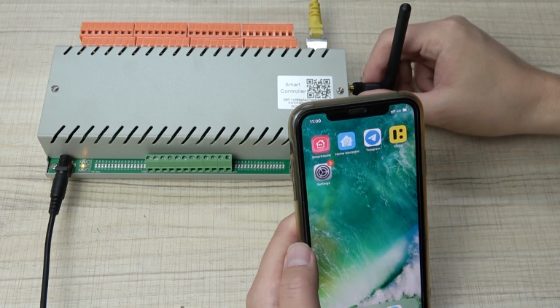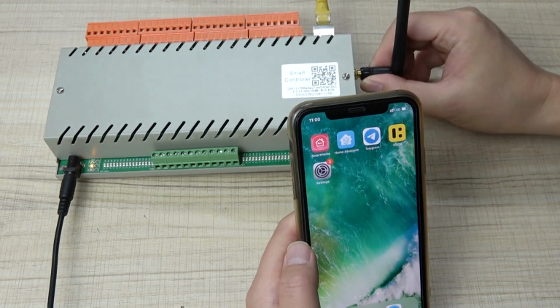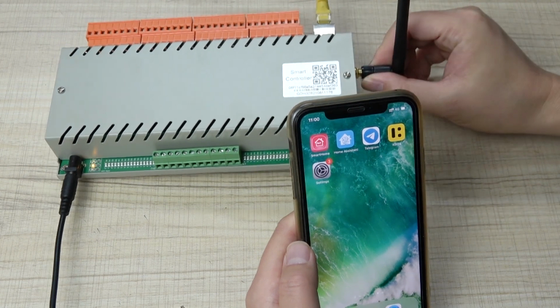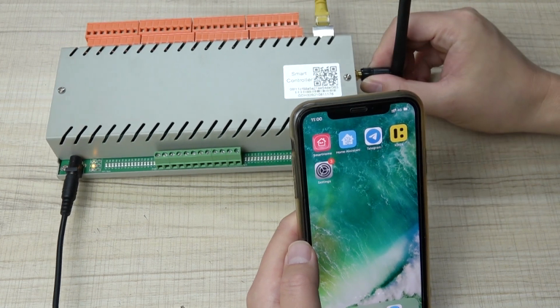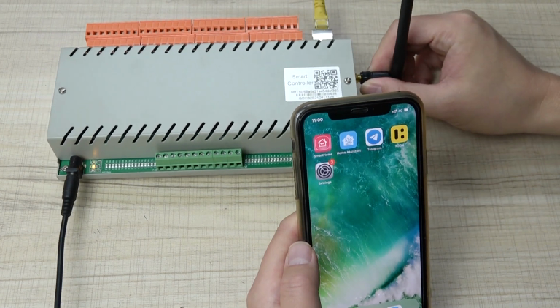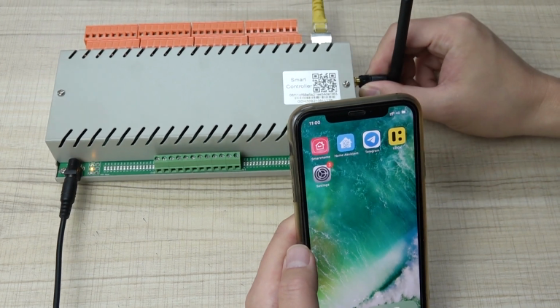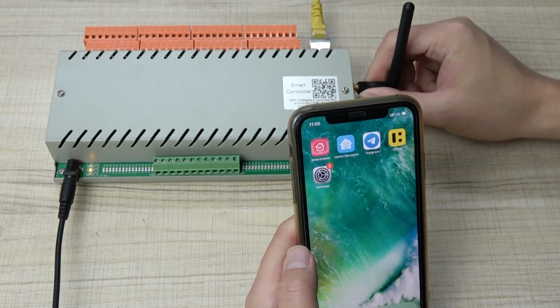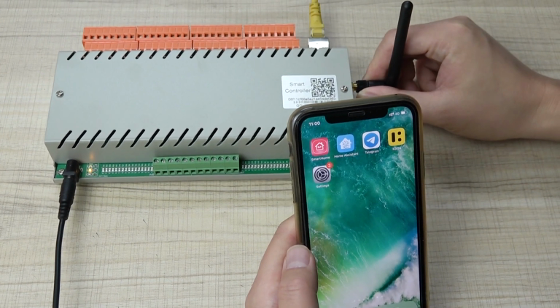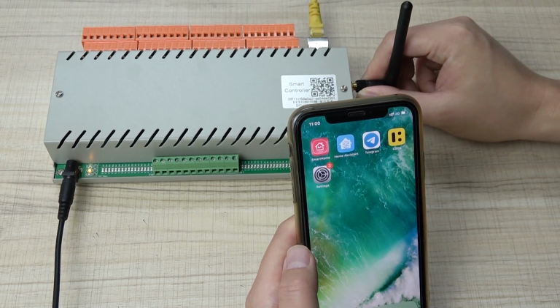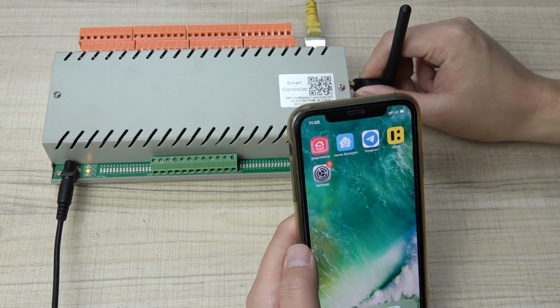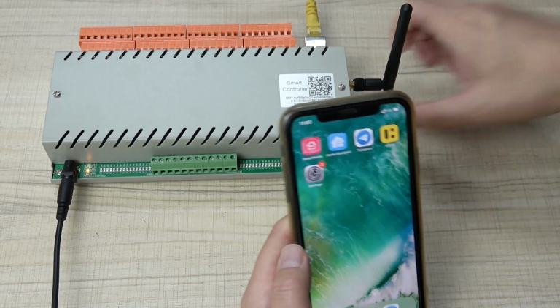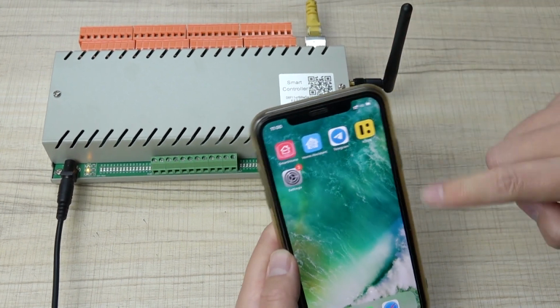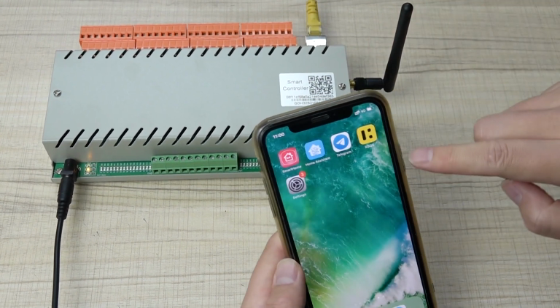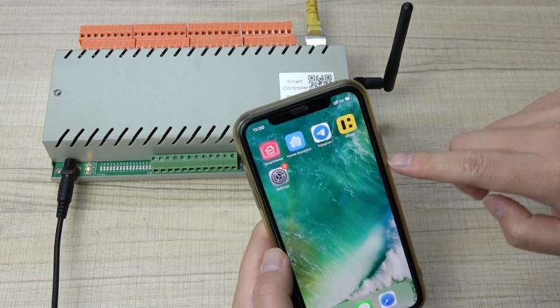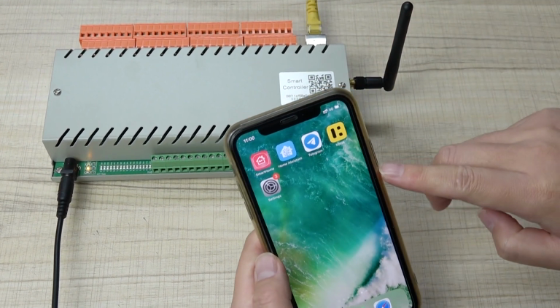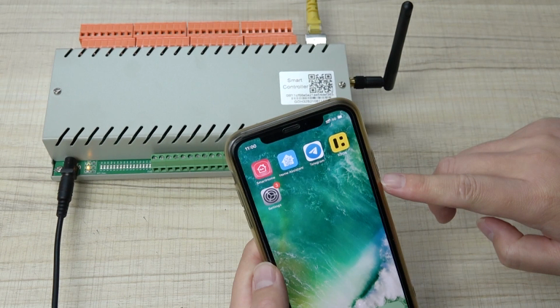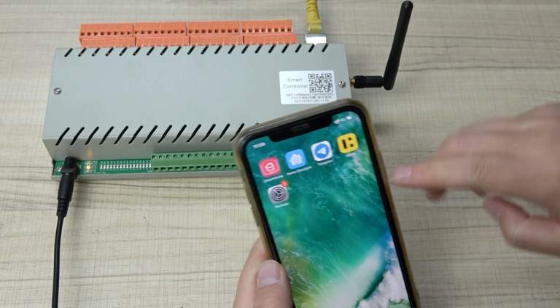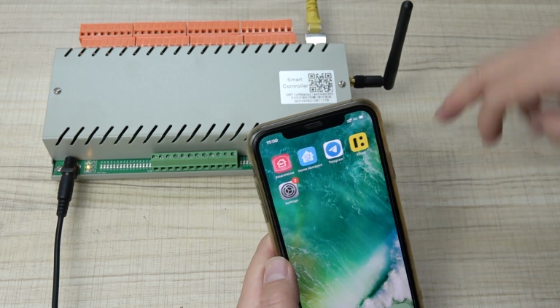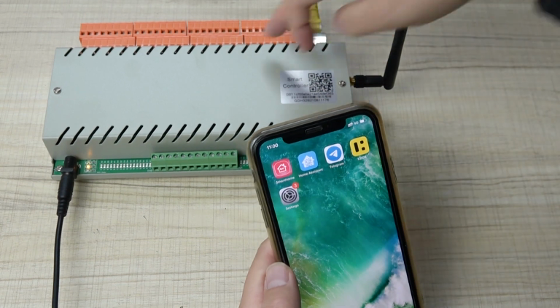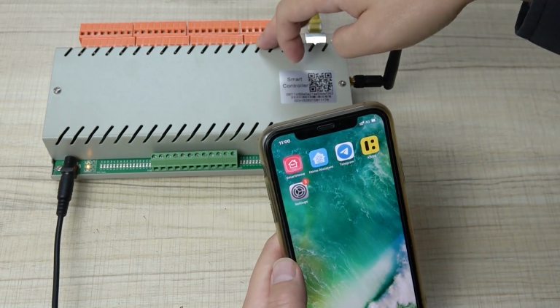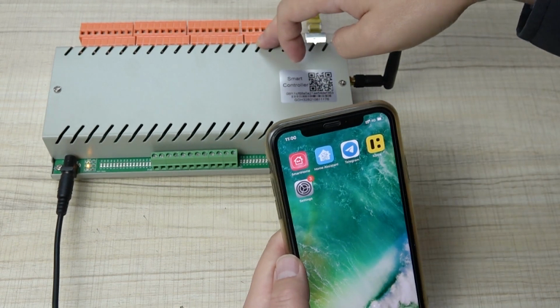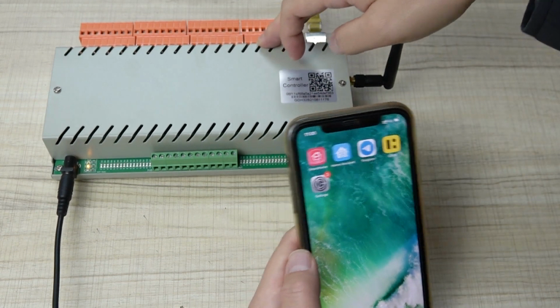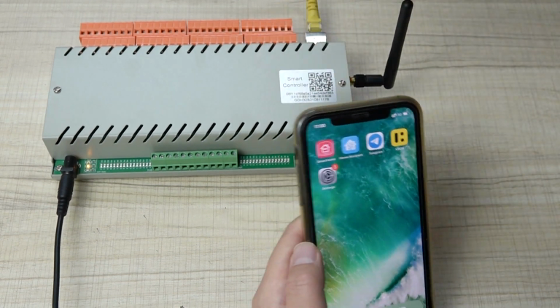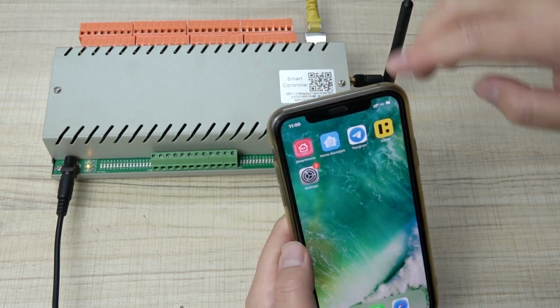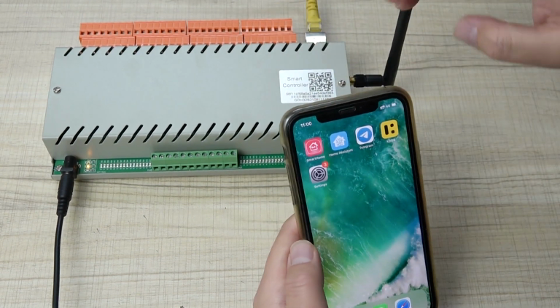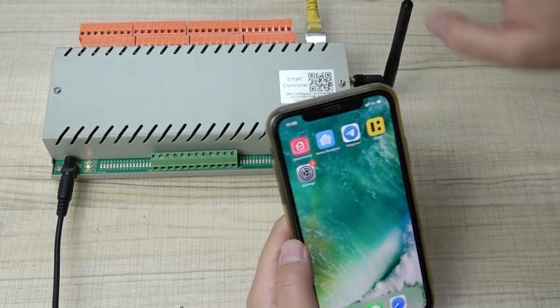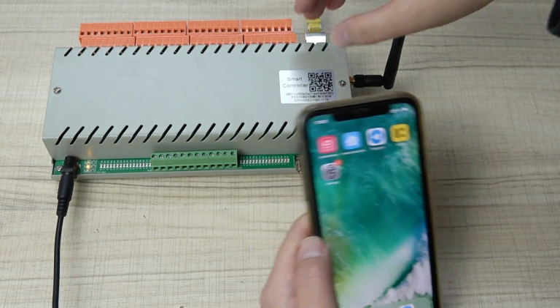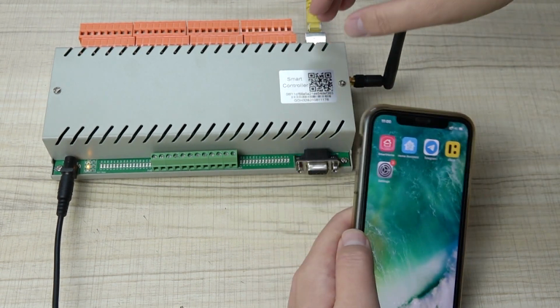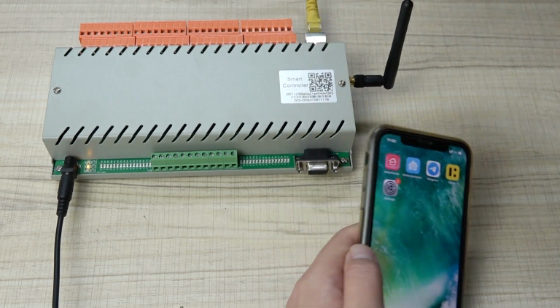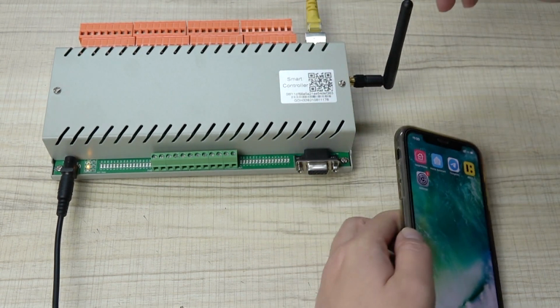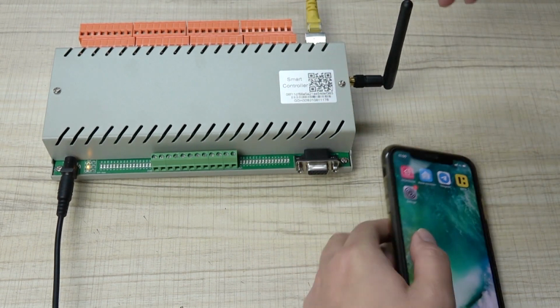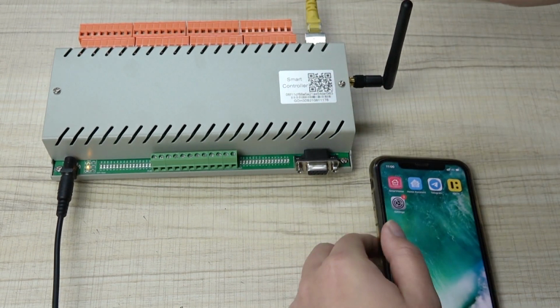The controller will work in AP mode, so you can use the mobile phone and connect it directly. I will tell you how to use it.